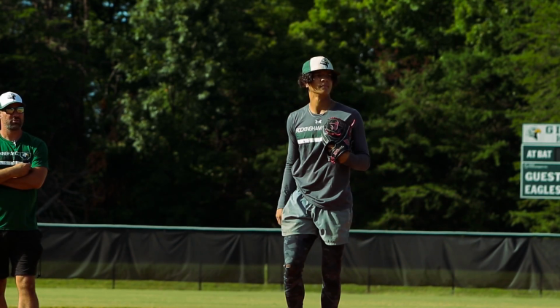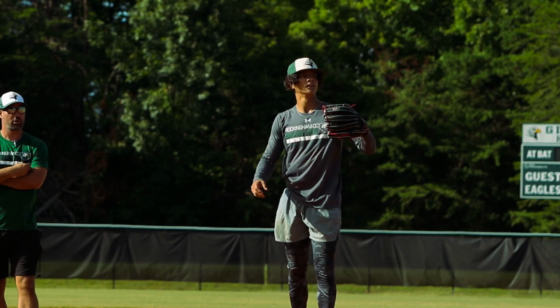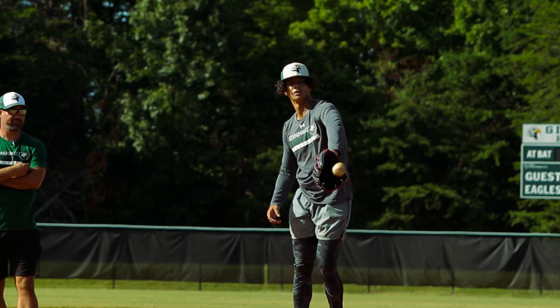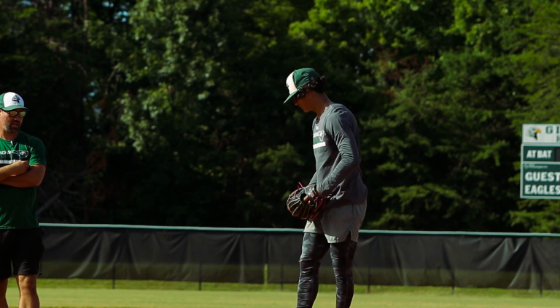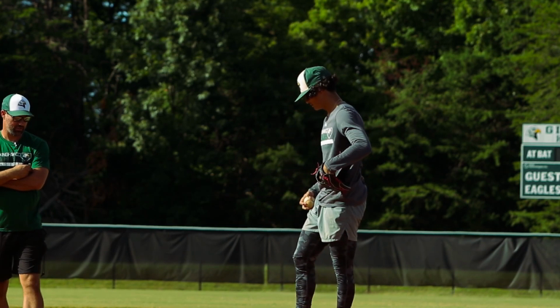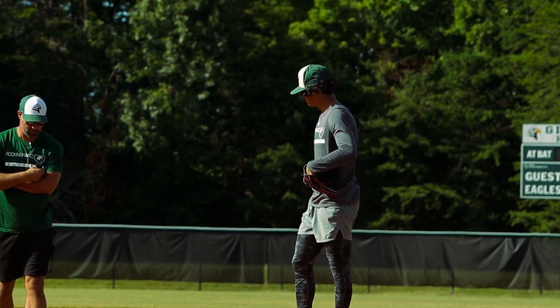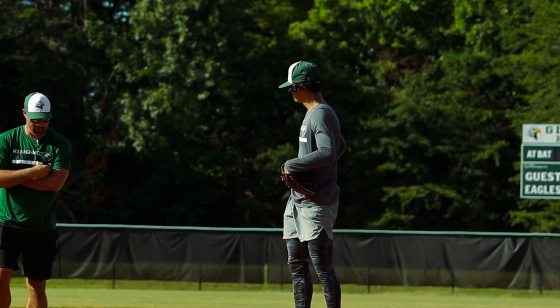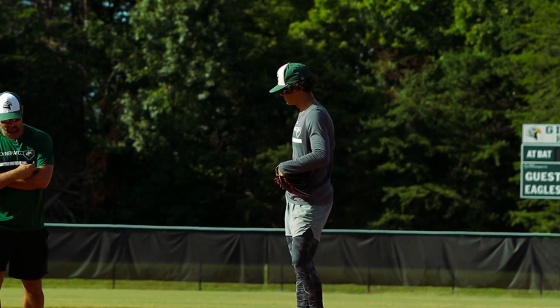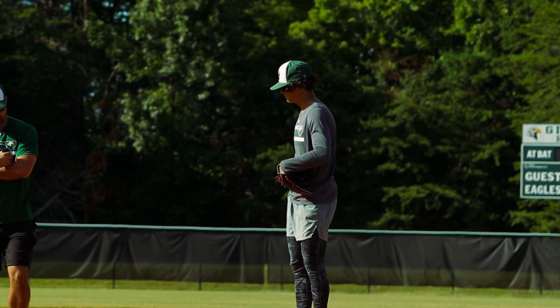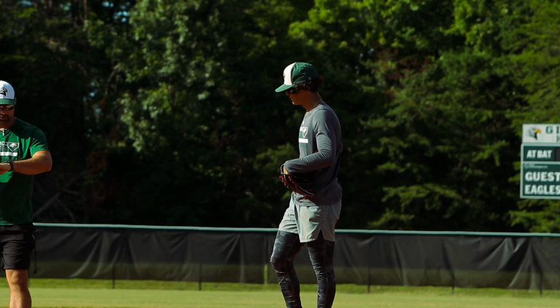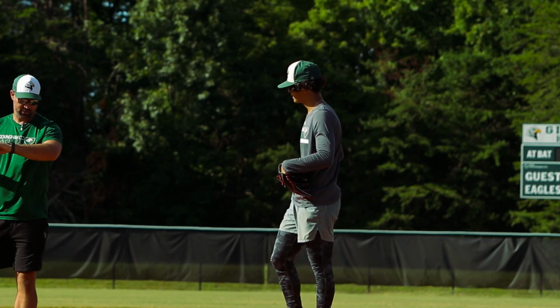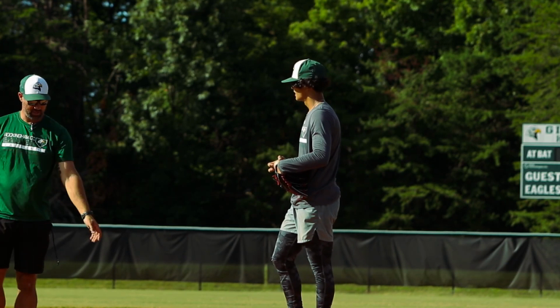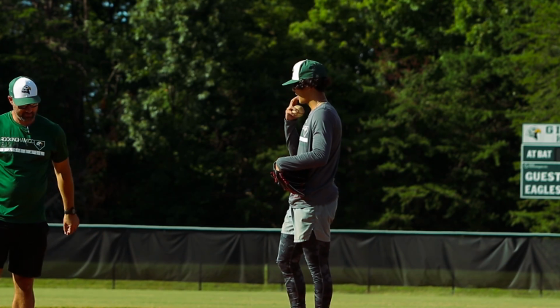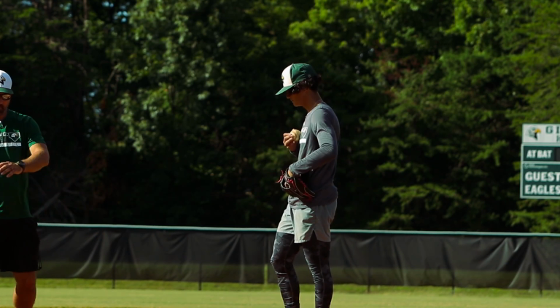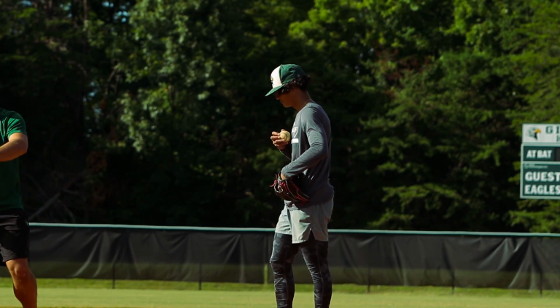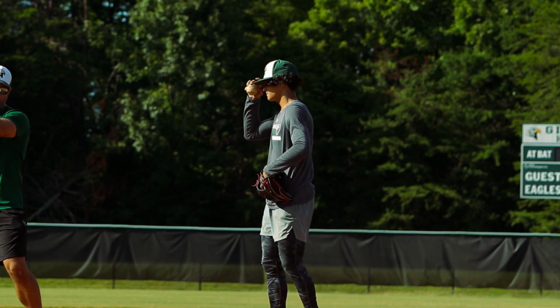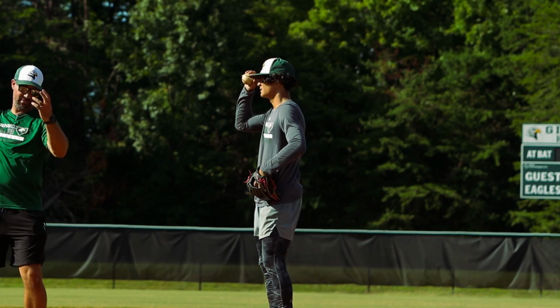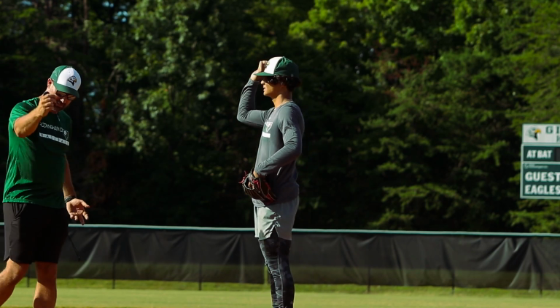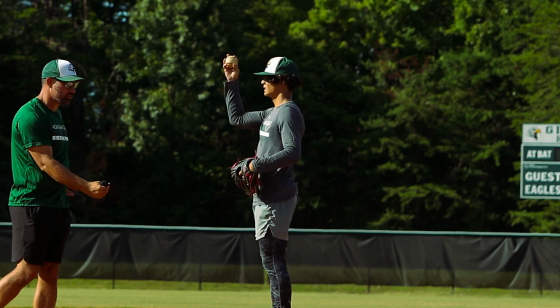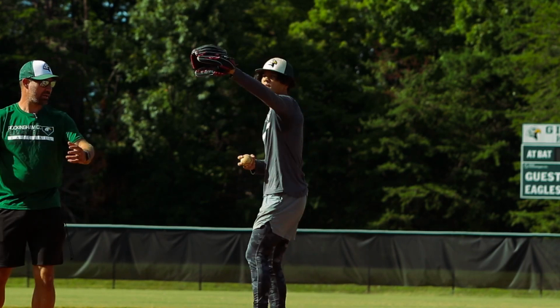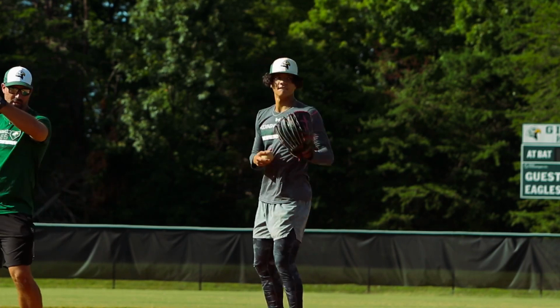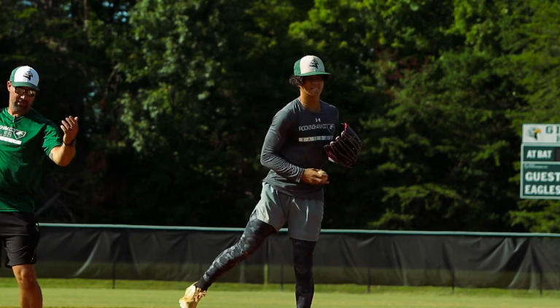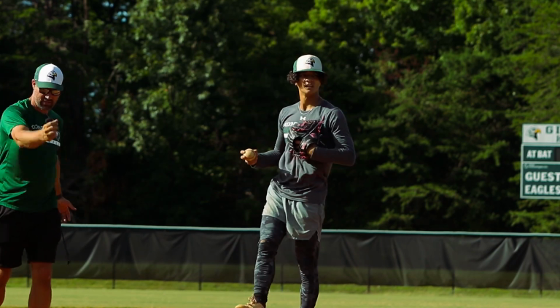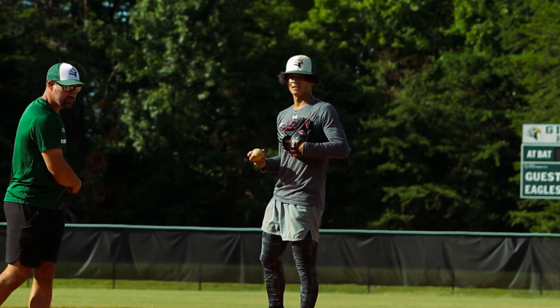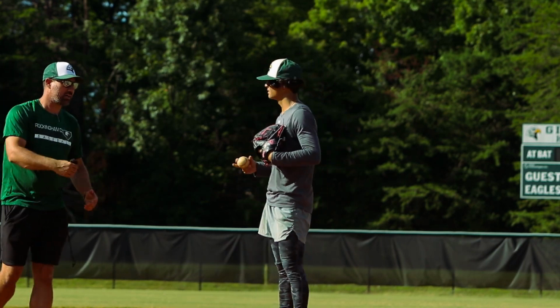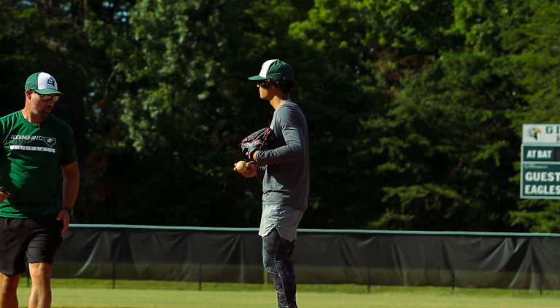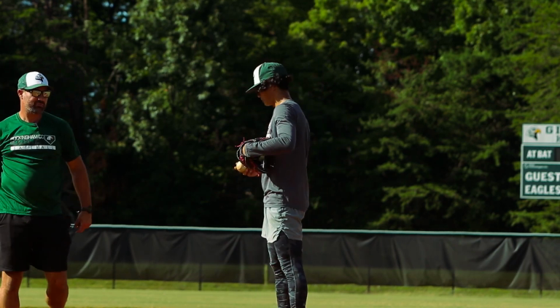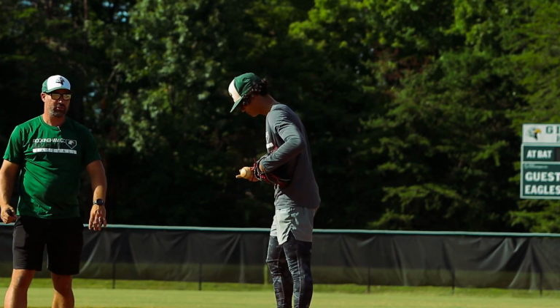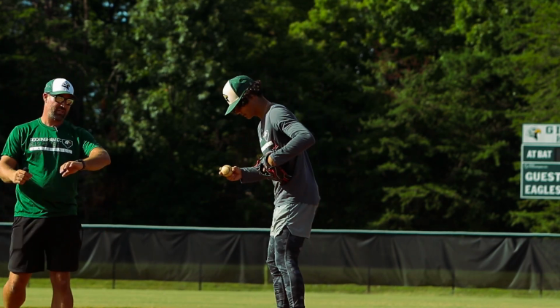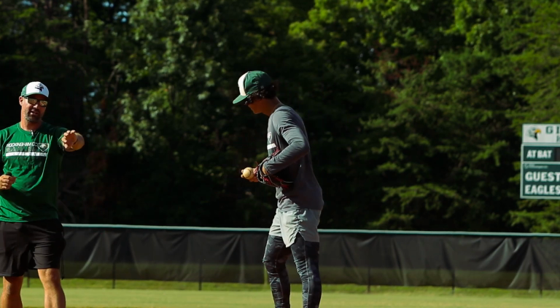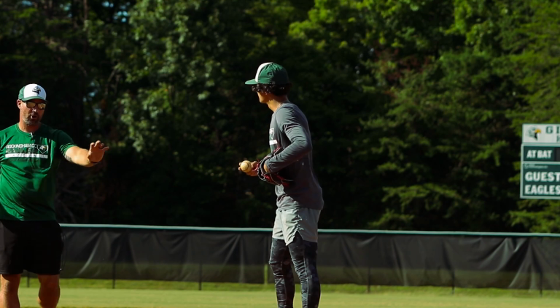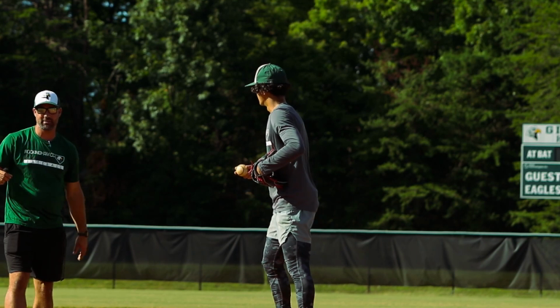Hey, stronger with that front side — you know what I'm talking about? Like you're kind of just getting weak with that front side. Remember all the time you were doing all that drill with that boot? Yeah, be more active with it. You're just letting it kind of fall out there.